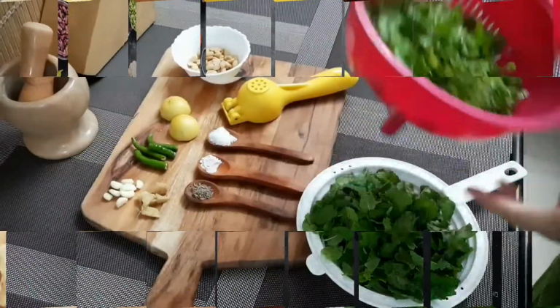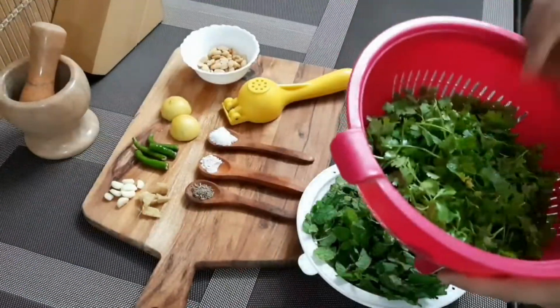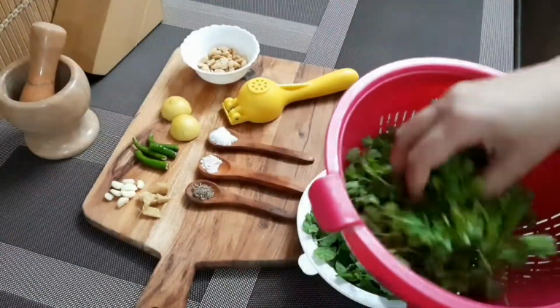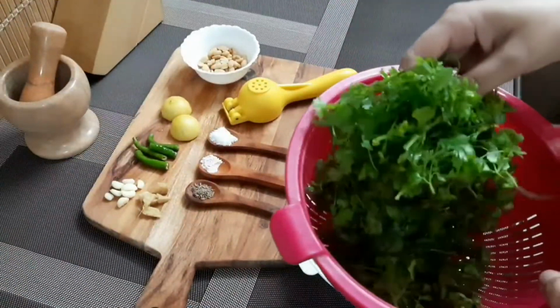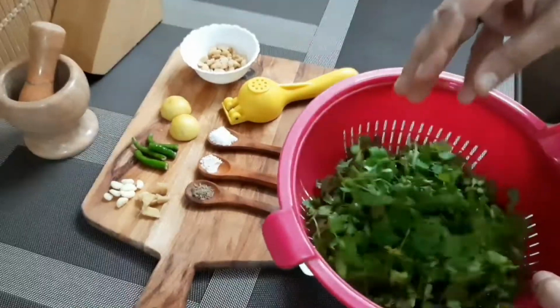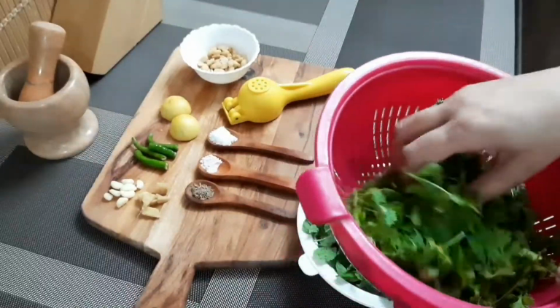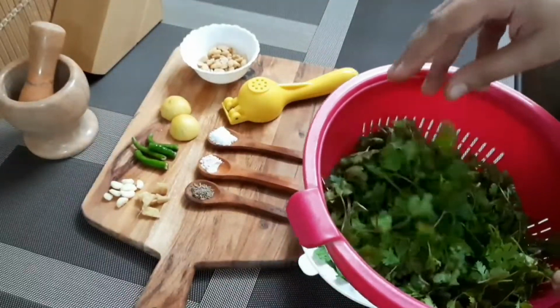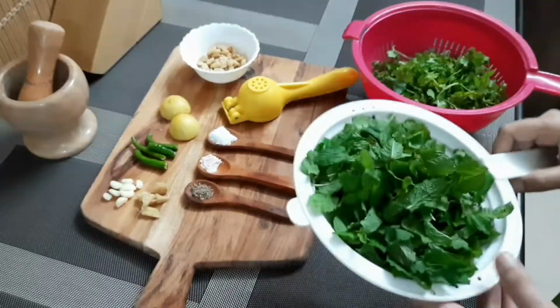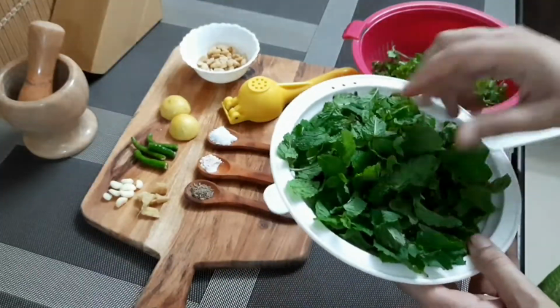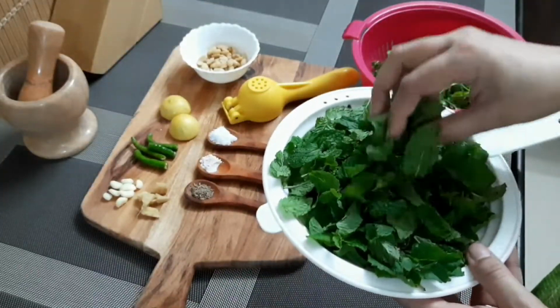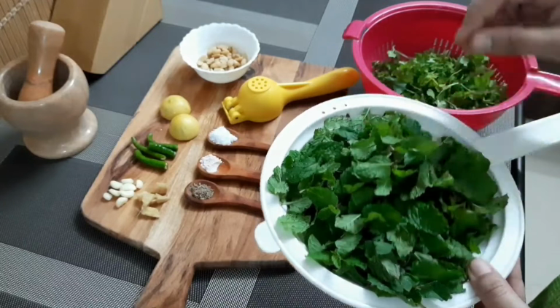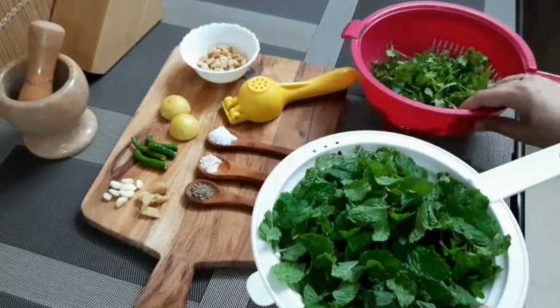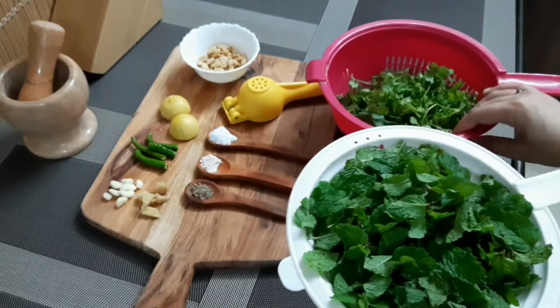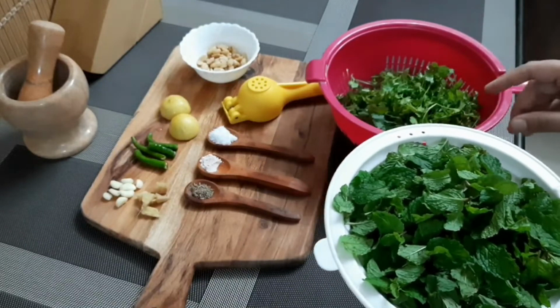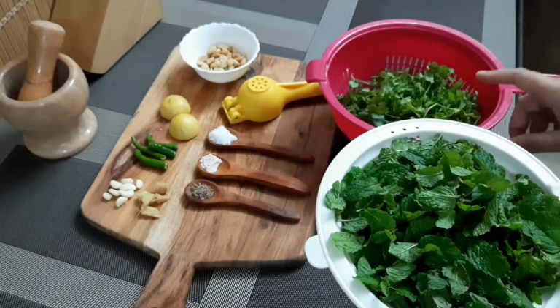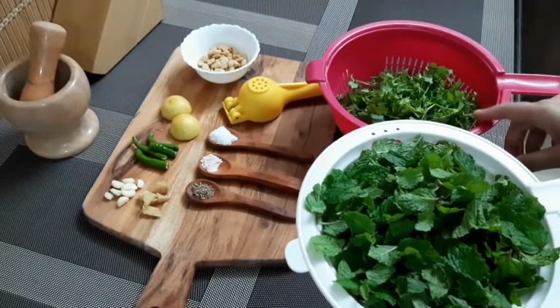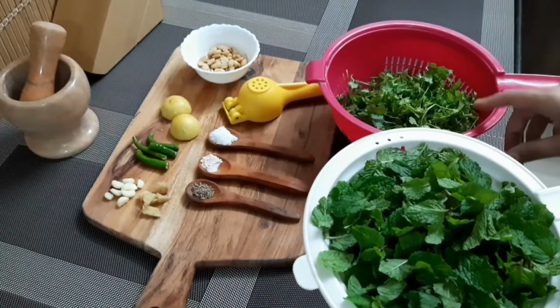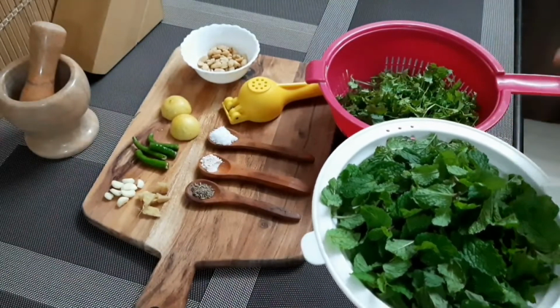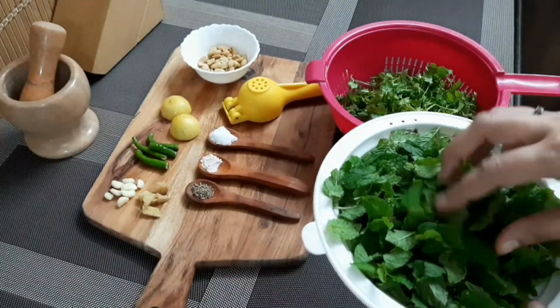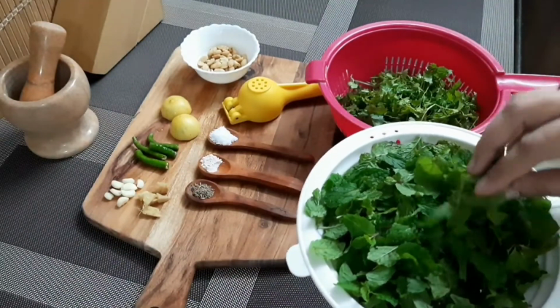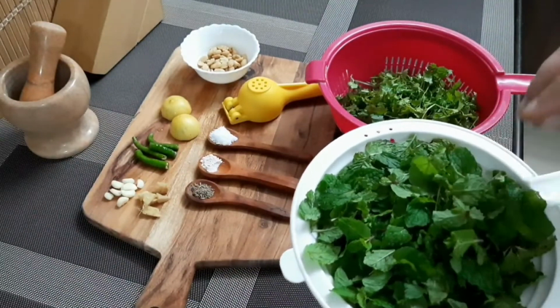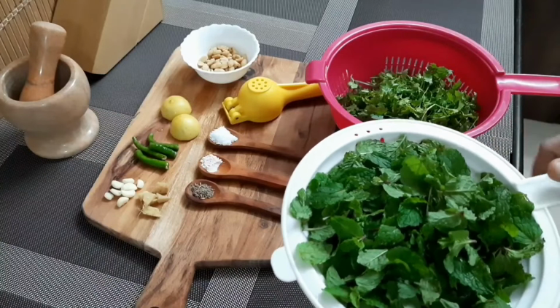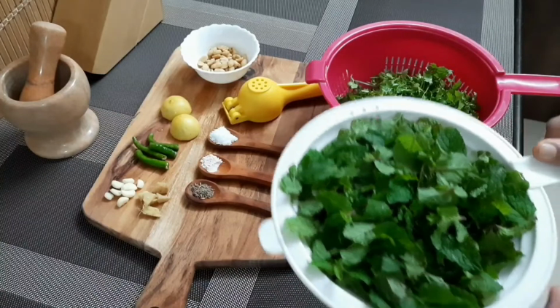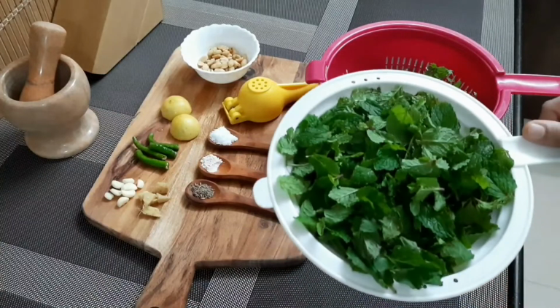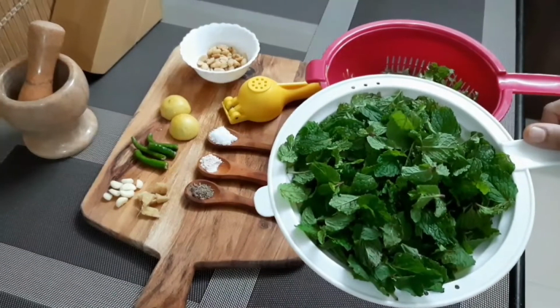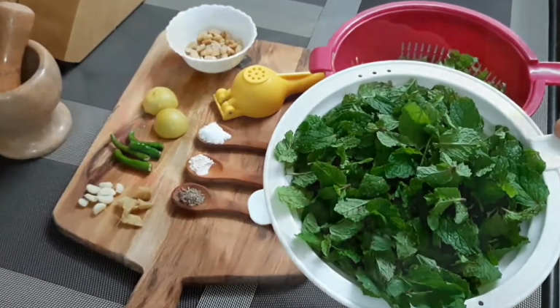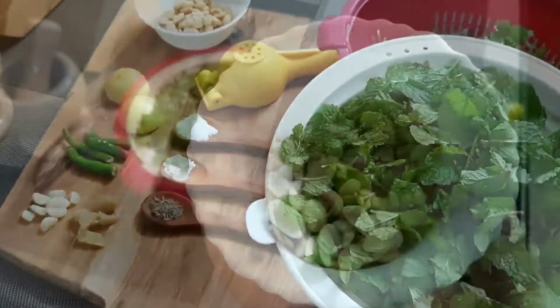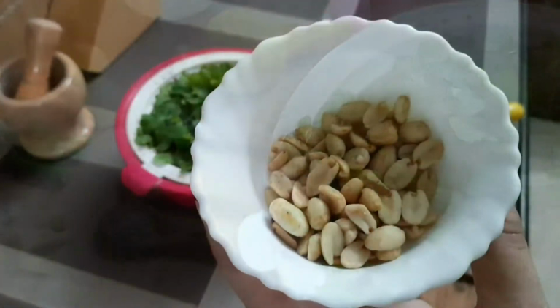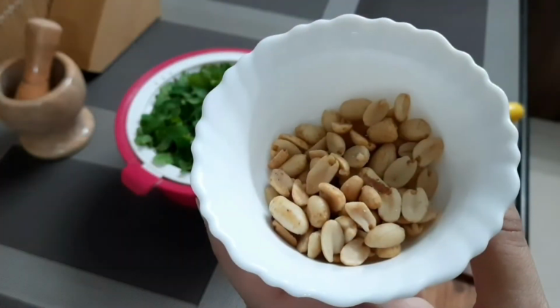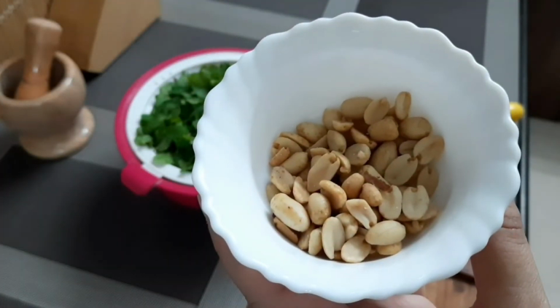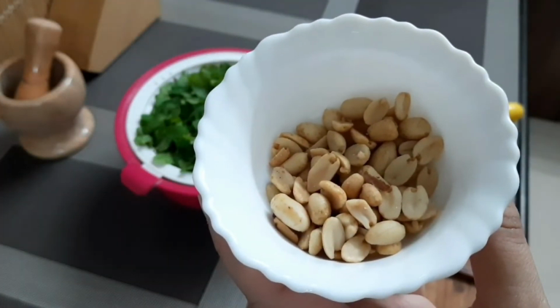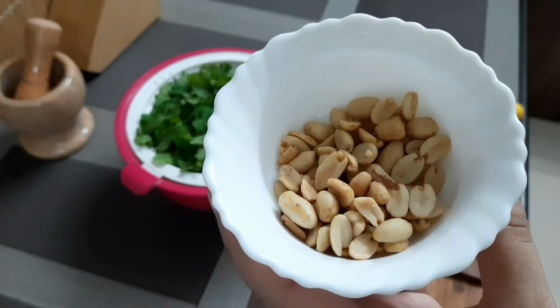Here I have taken a bunch of coriander leaf and this is mint leaf — puddina. When you take the coriander leaf, take the mint and some roasted peanuts.